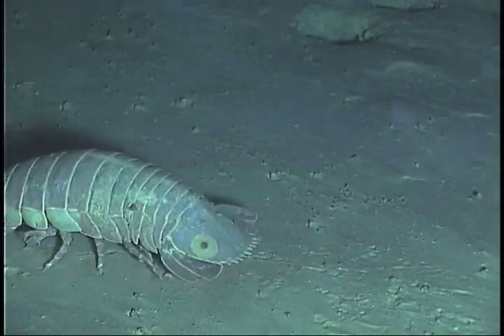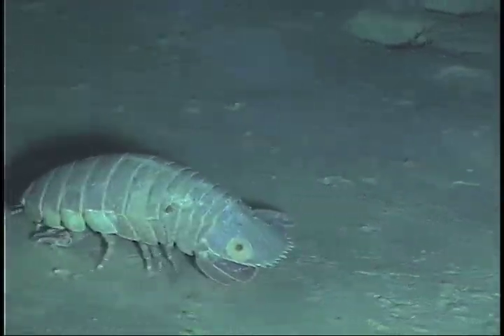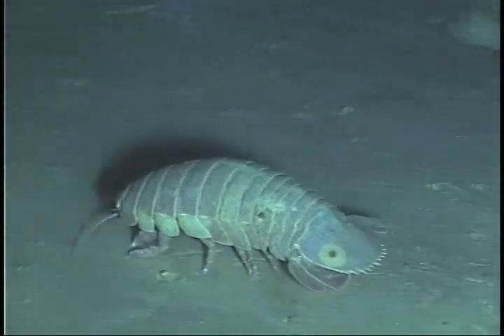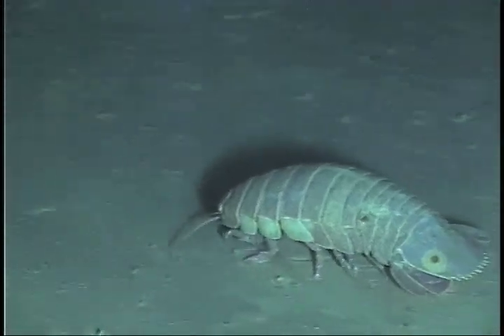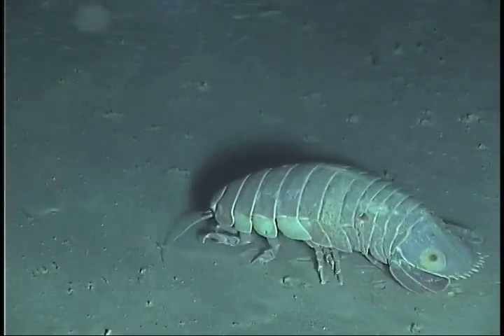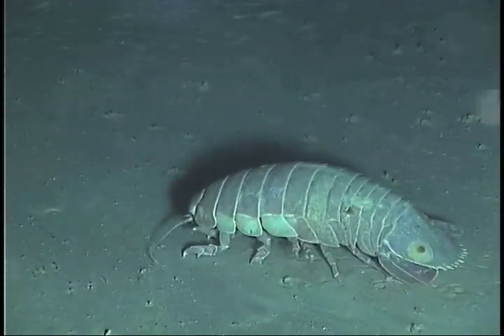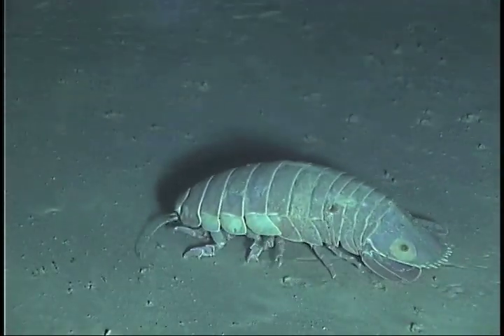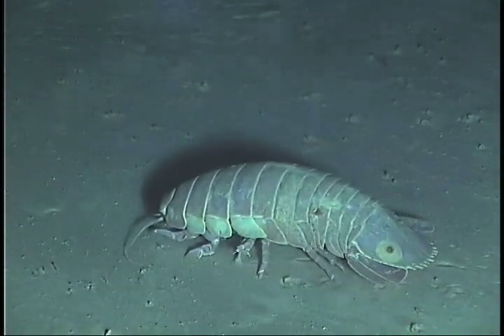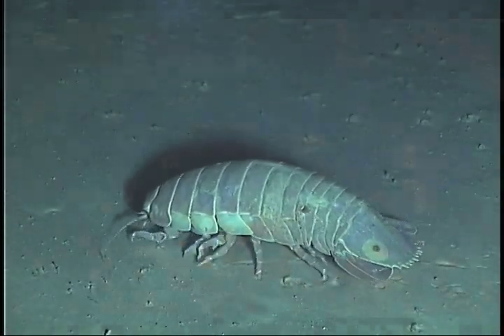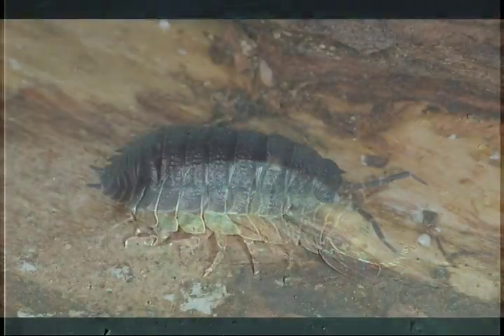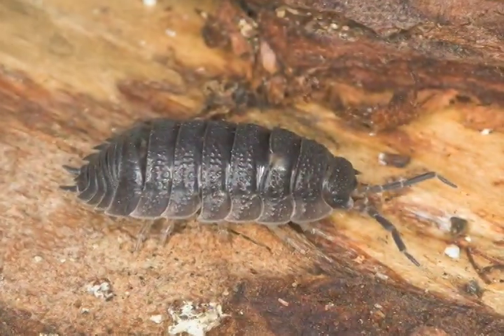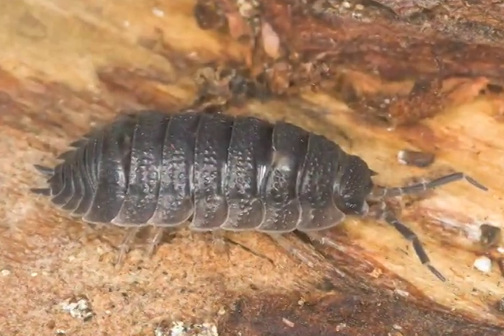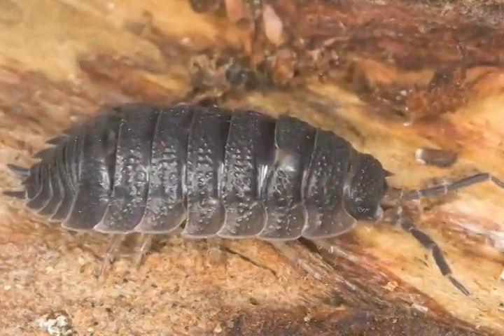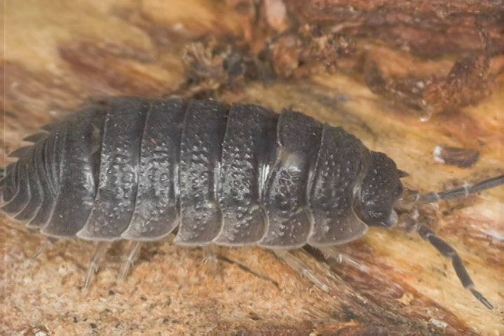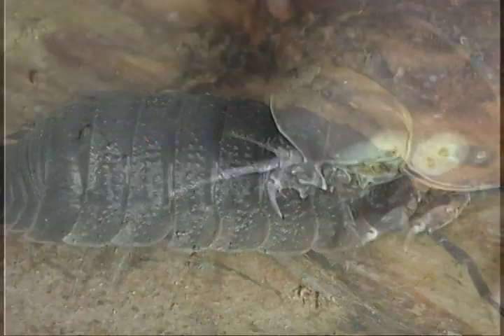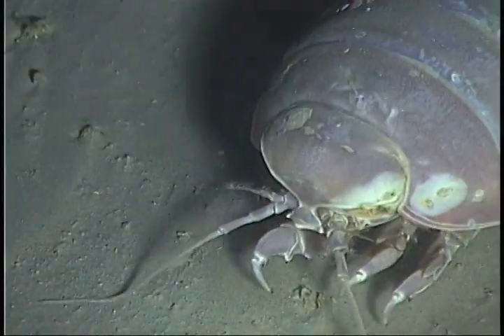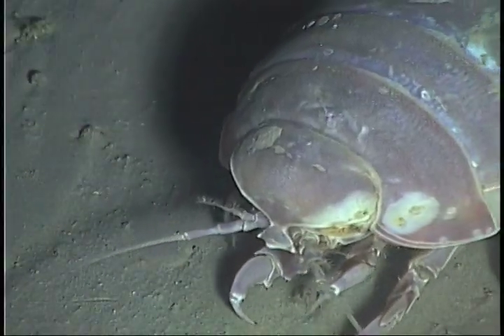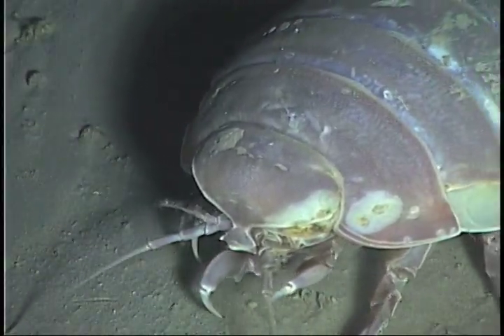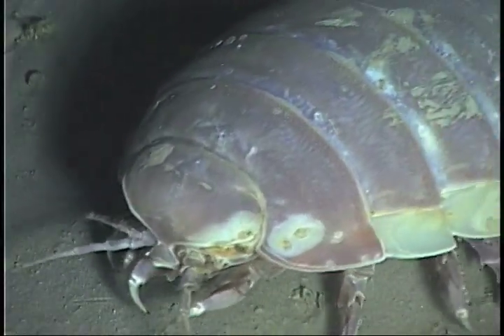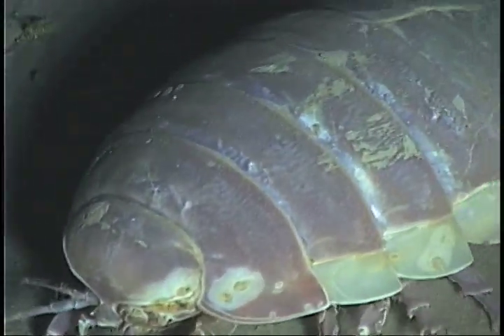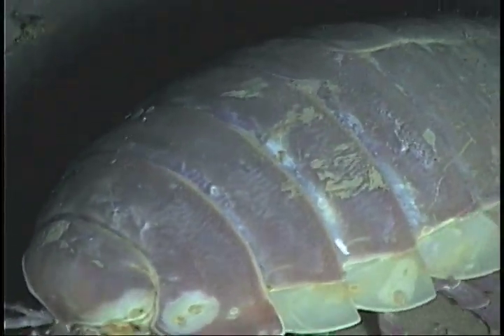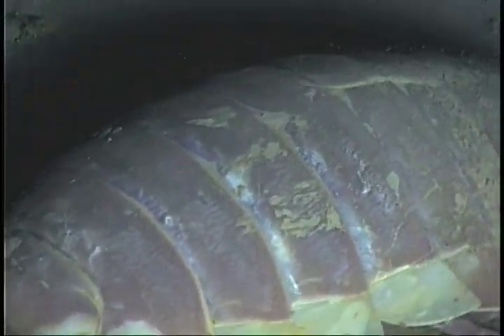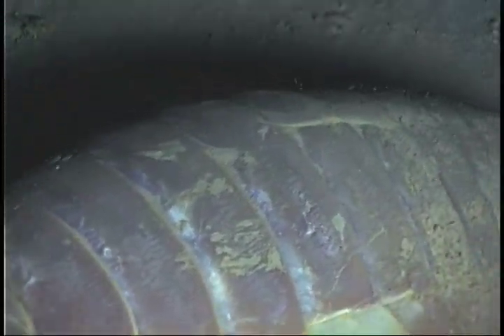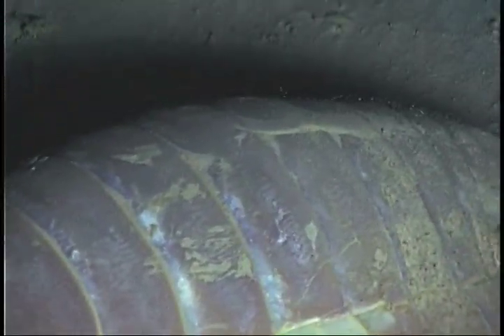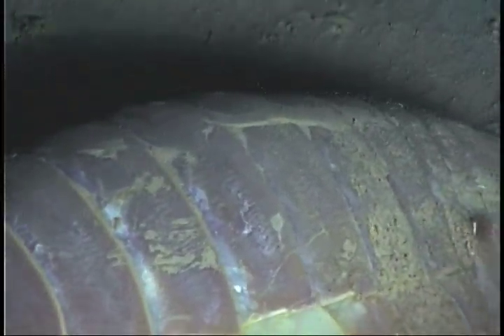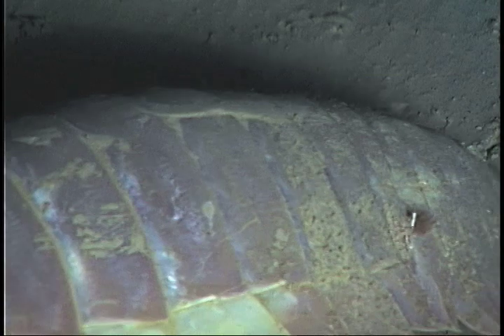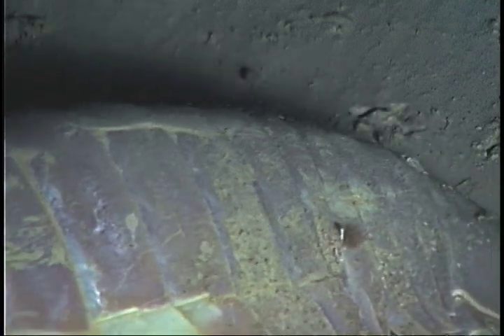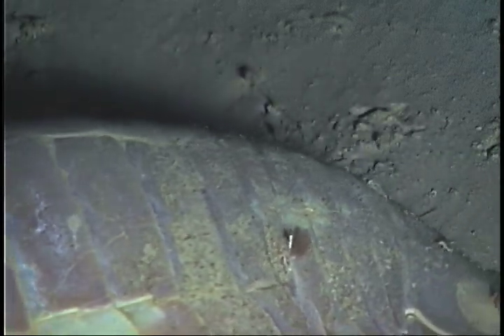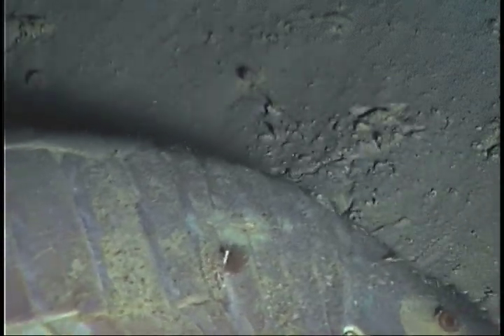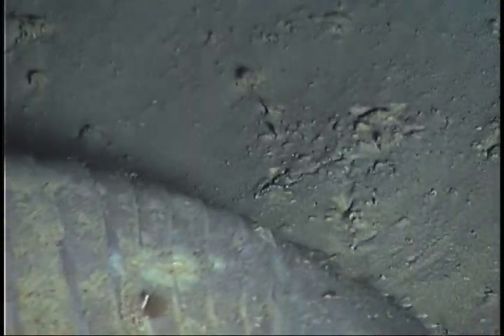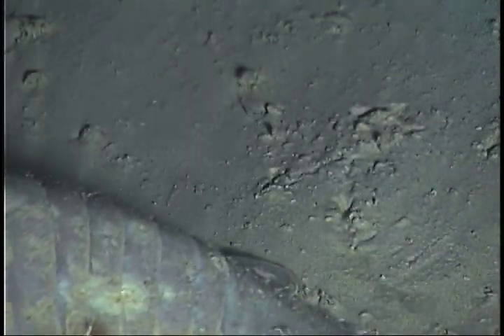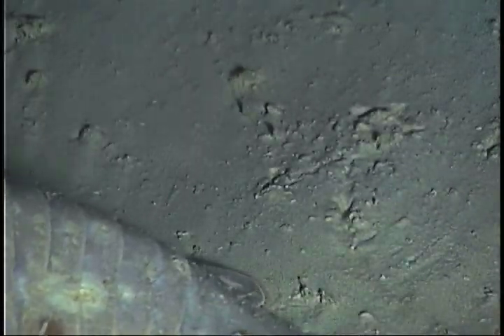Most isopods are small, such as their relatives the pill bug, sow bug, roly-polies, whatever you call them. But deep-sea isopods such as these grow to 18 inches long, as big as a small dog, and they weigh up to three pounds.